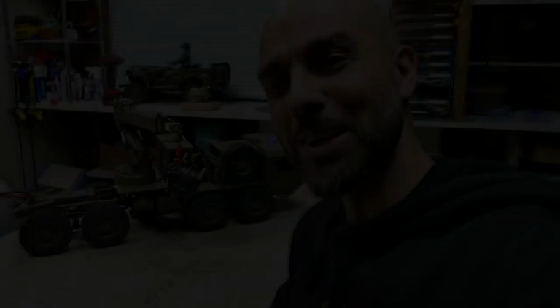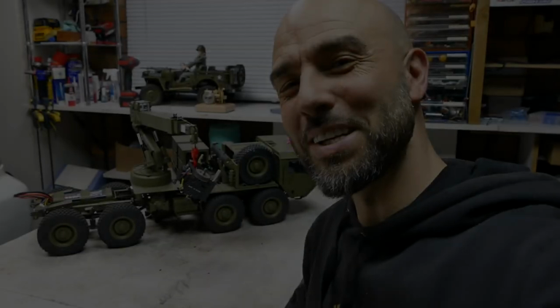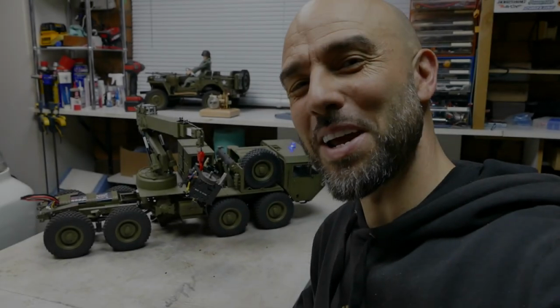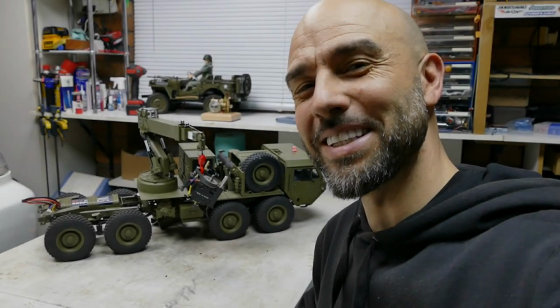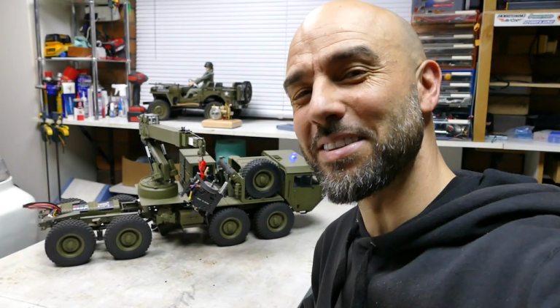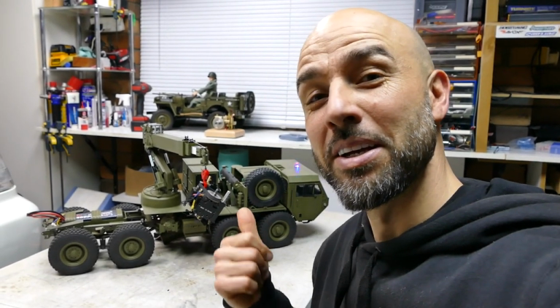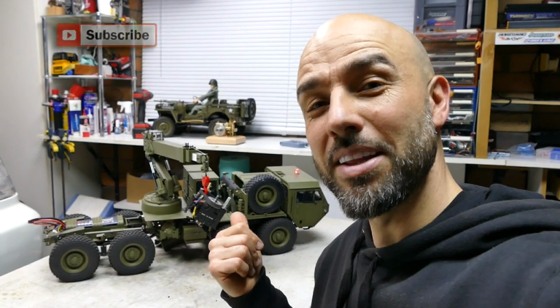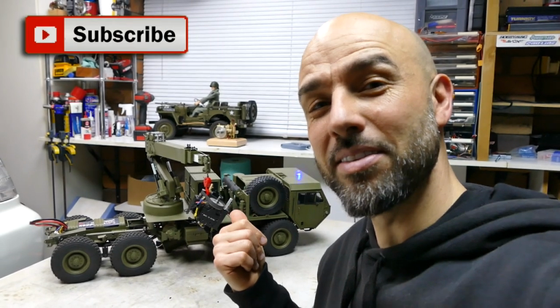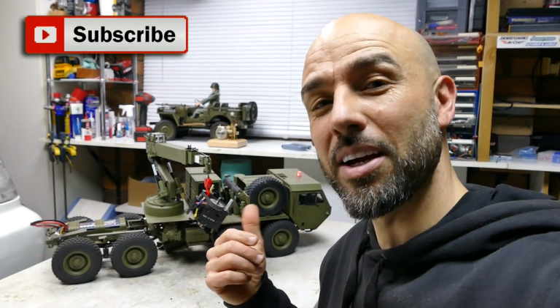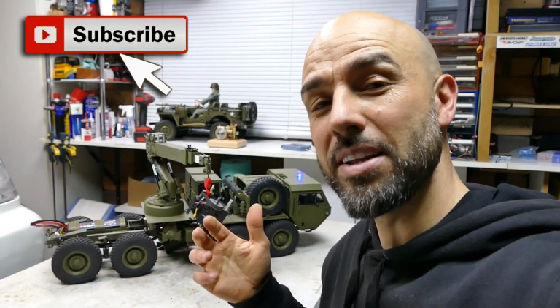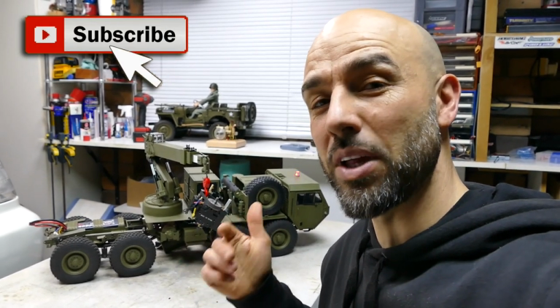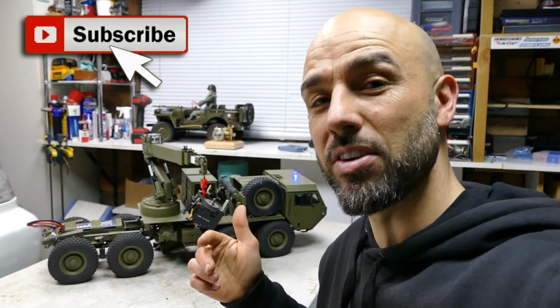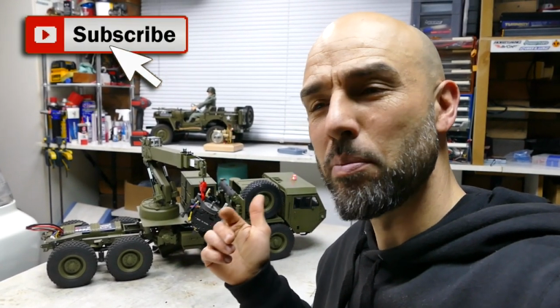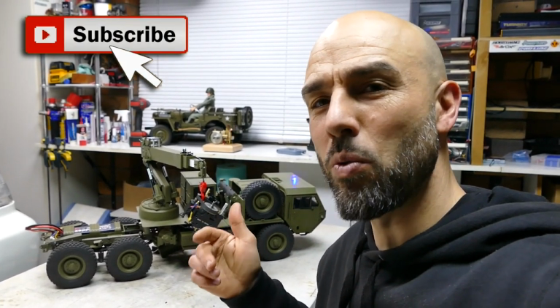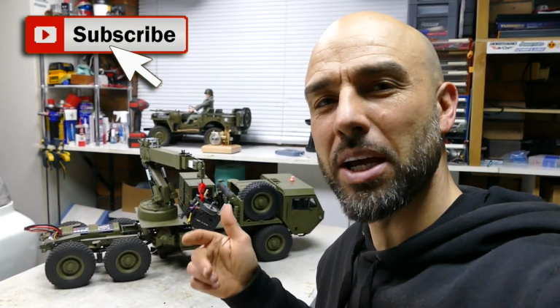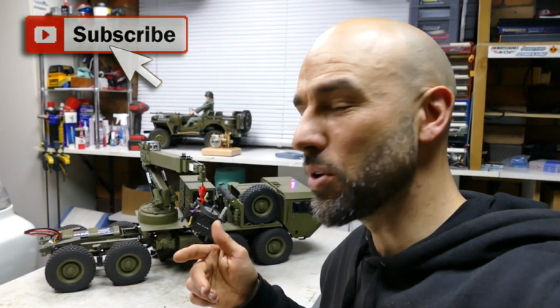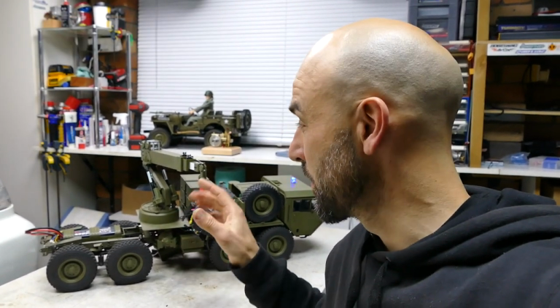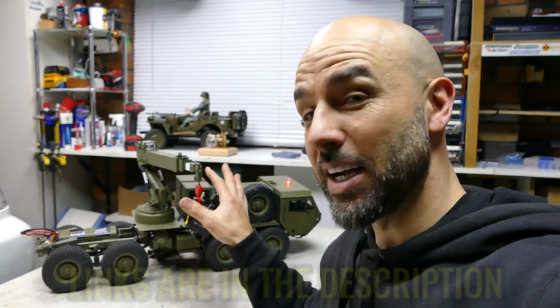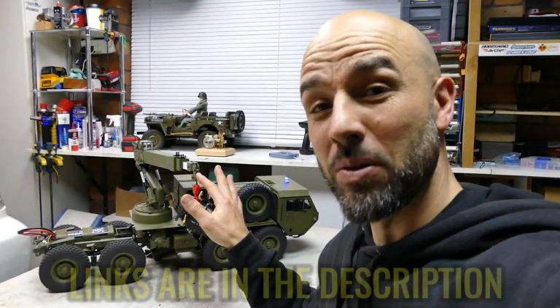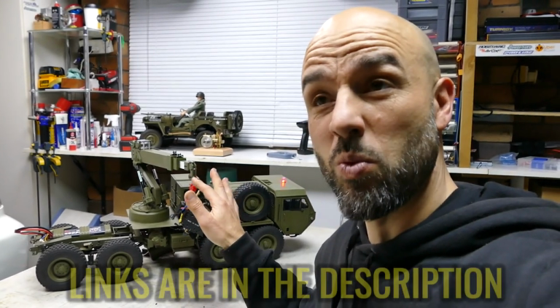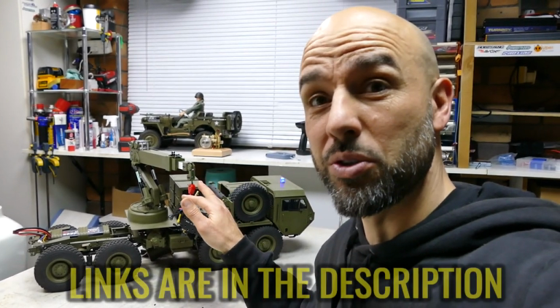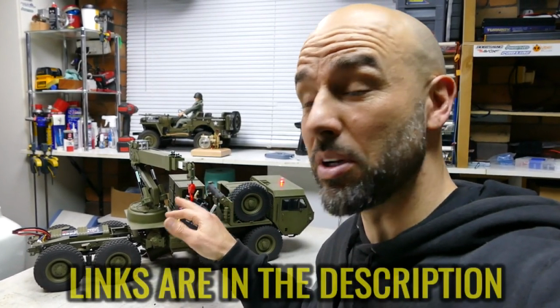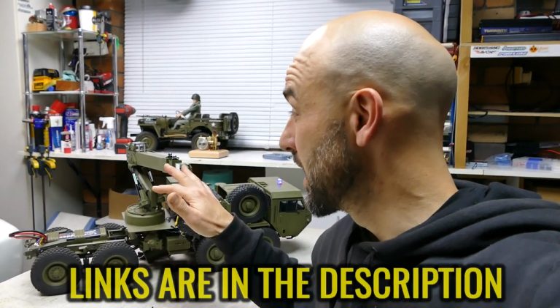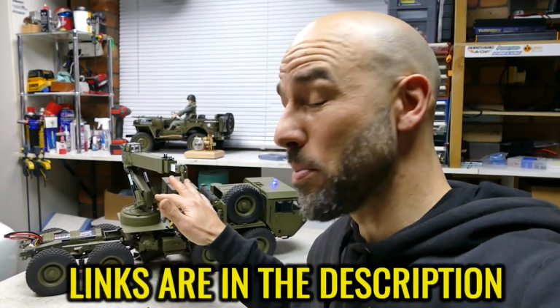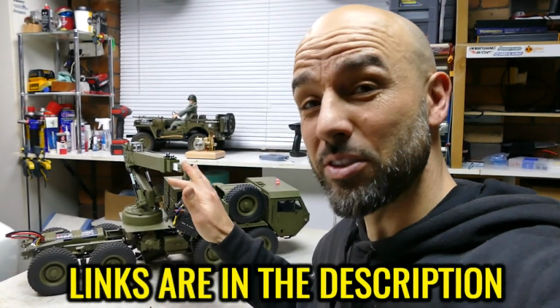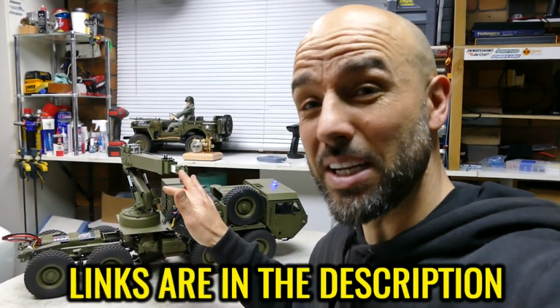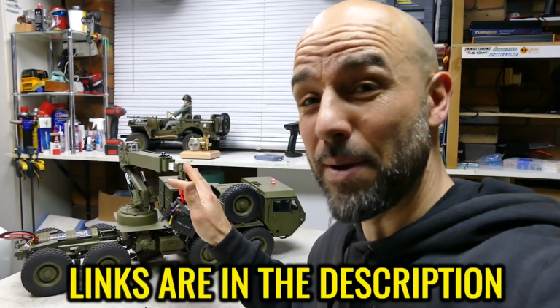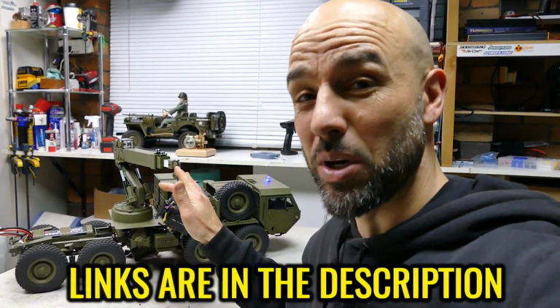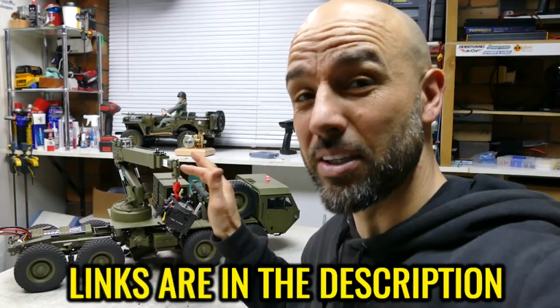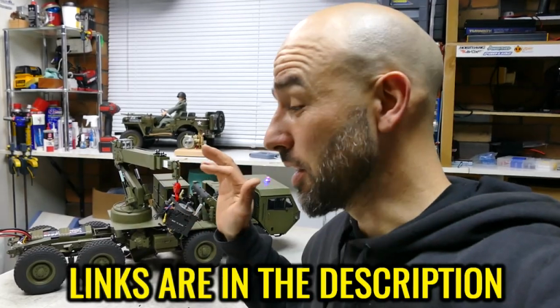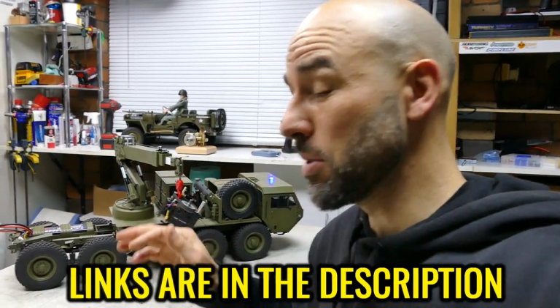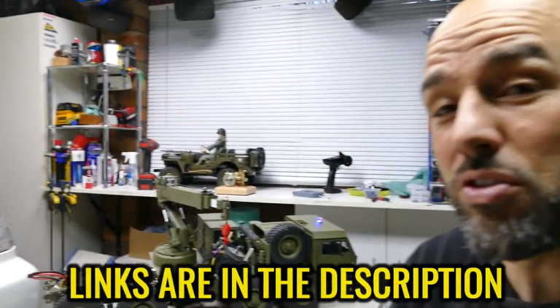What's up everyone, Stevie again from RCT&T. Check out this — this is the crane setup for the HG P801 and P802 cars. It can lift about 1.2kg. It's all metal, it's pretty damn sweet, and has a lot of movement on the controls.